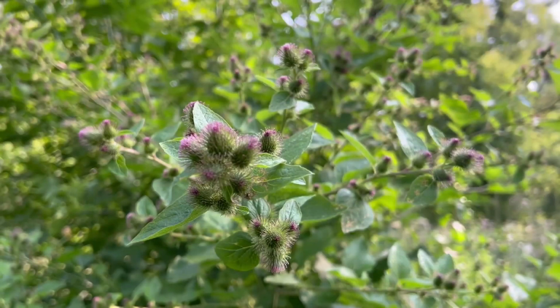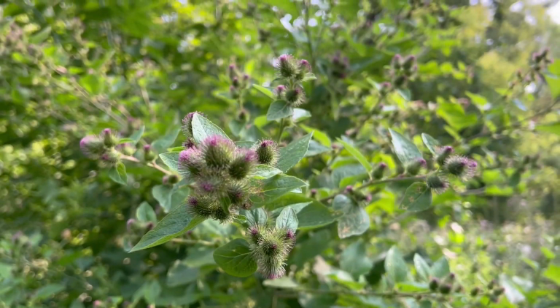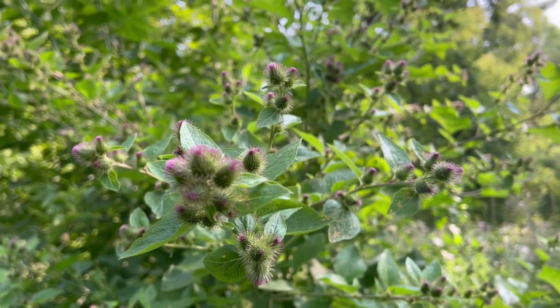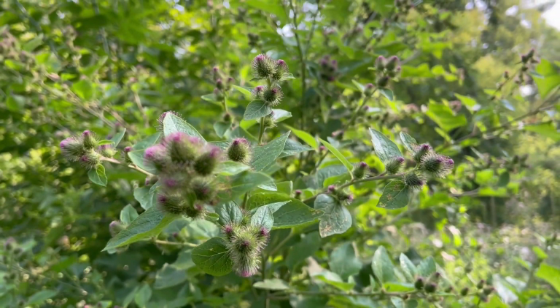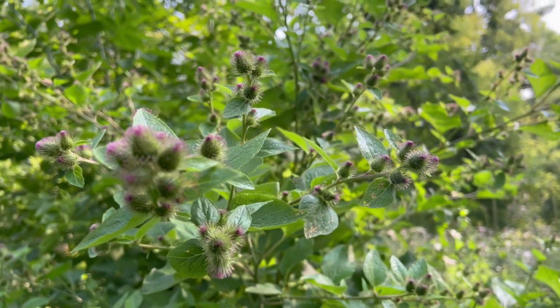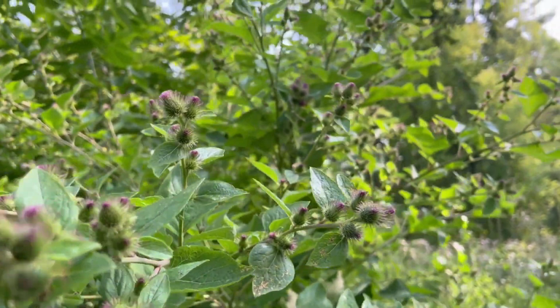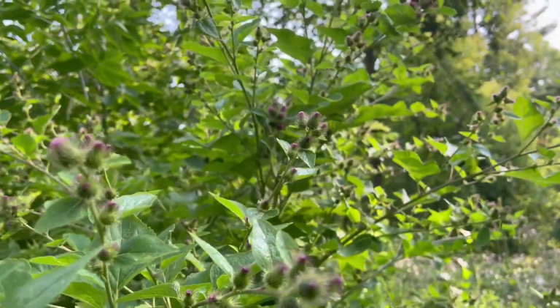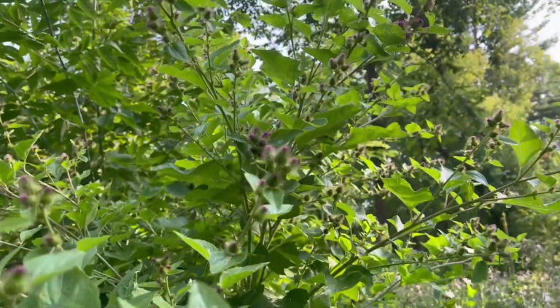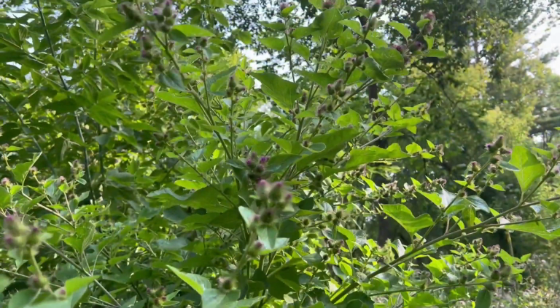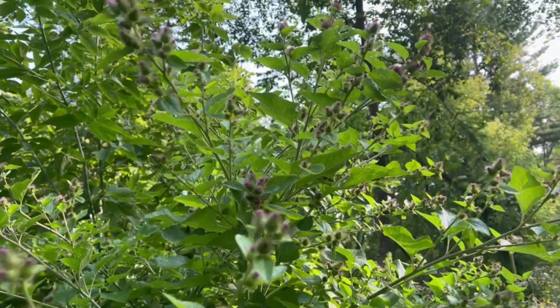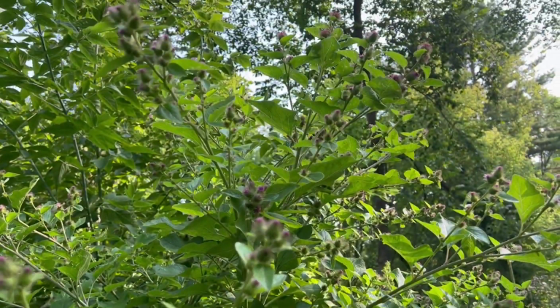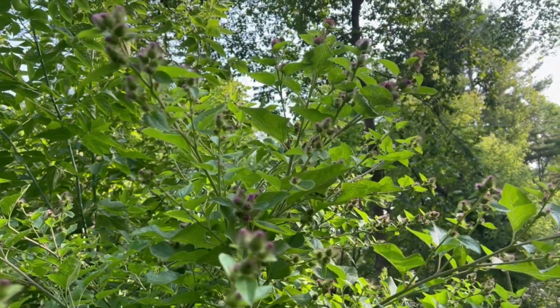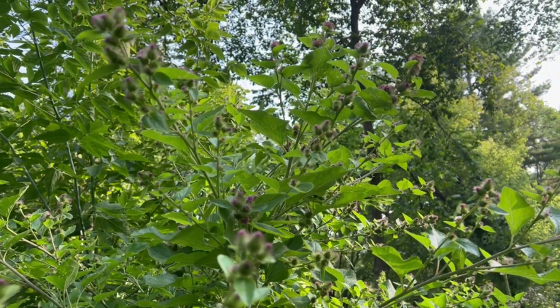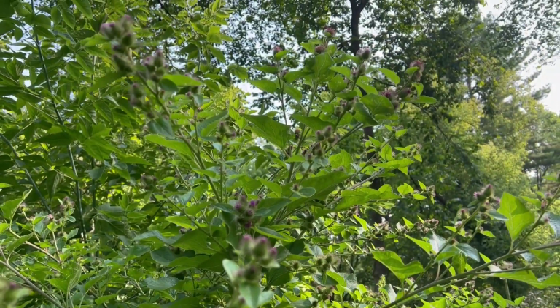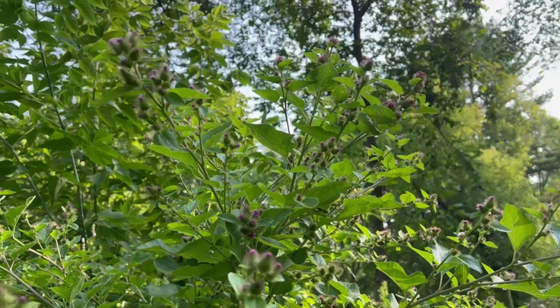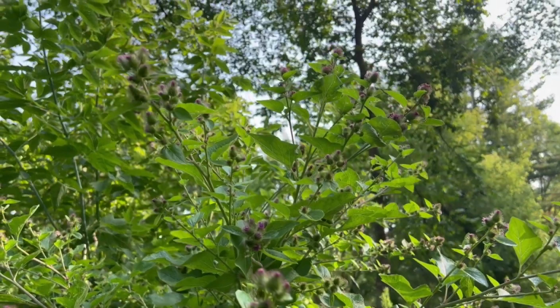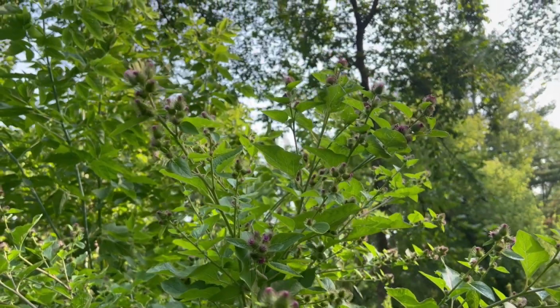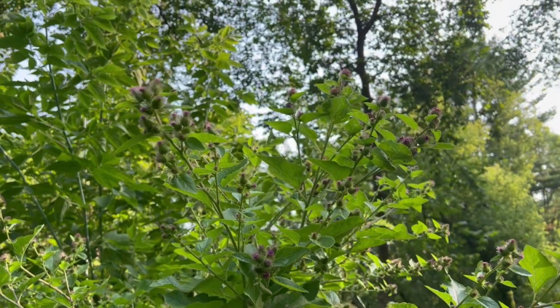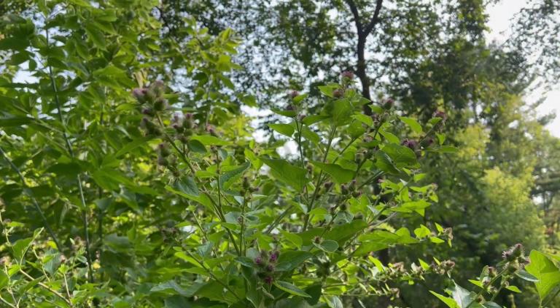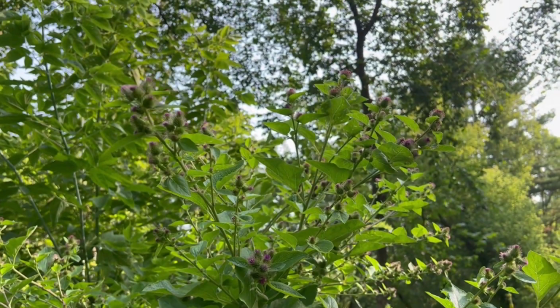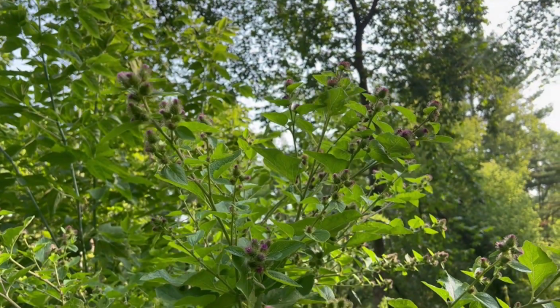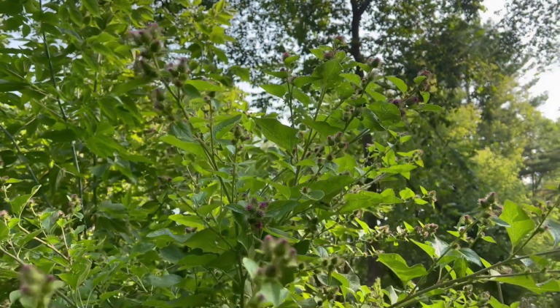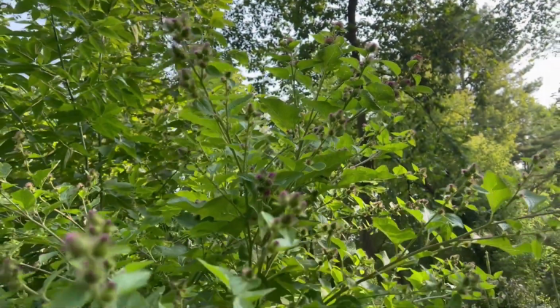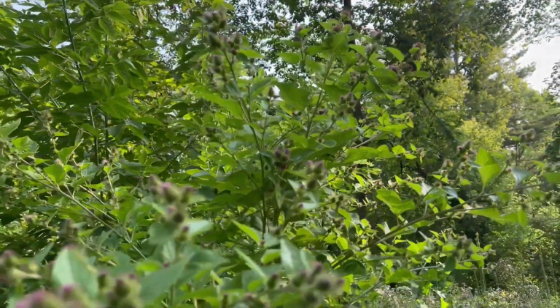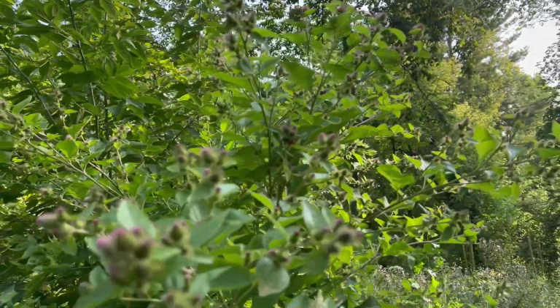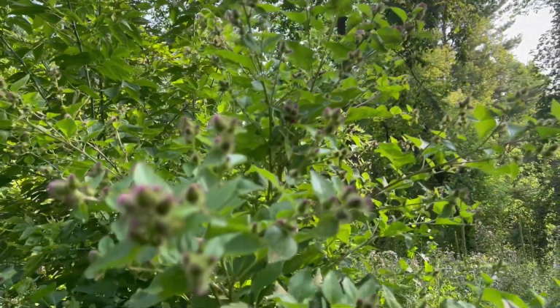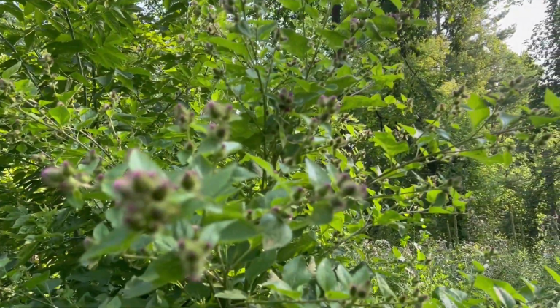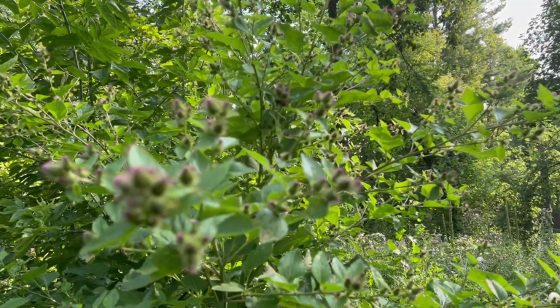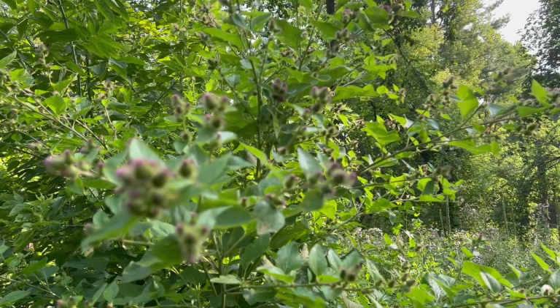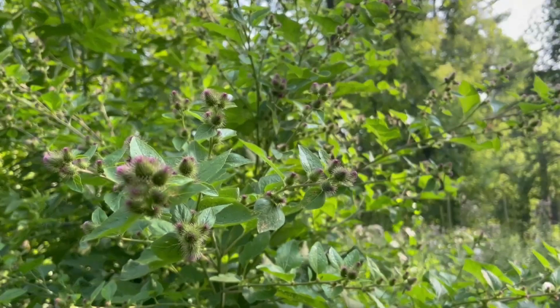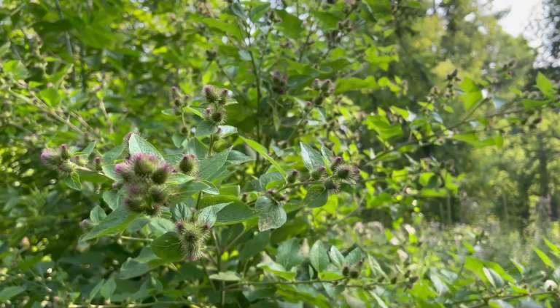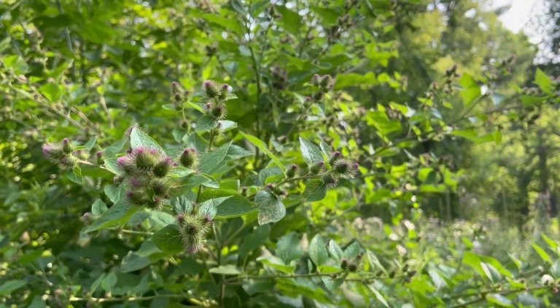Welcome back to Cook, Hike, Repeat. Today on our morning hike, we came across these giant burdock plants growing right next to the trail. Let's take a closer look at these cool plants.